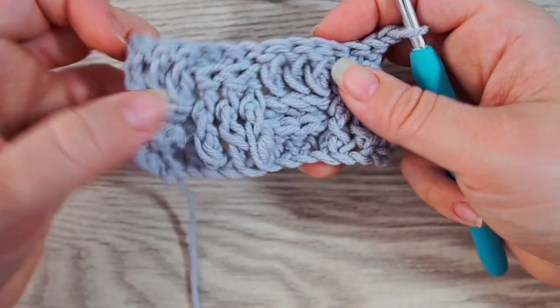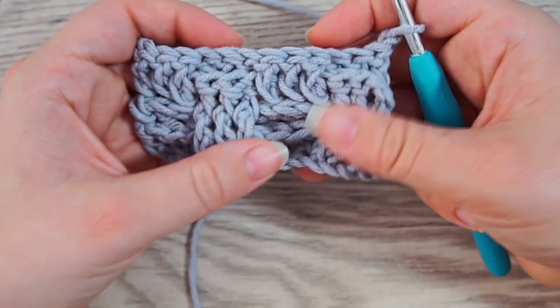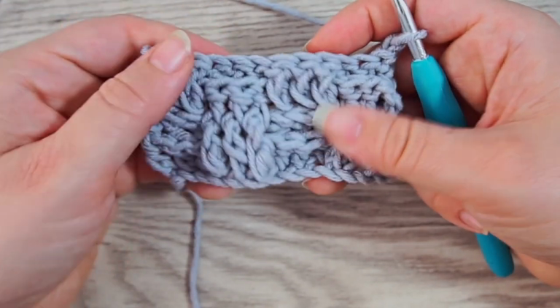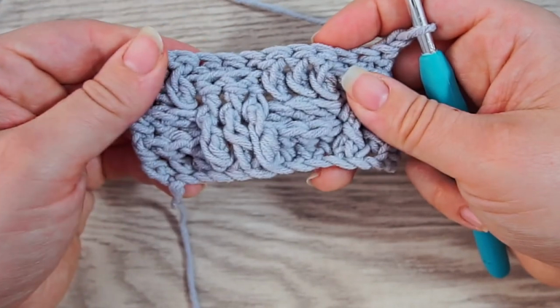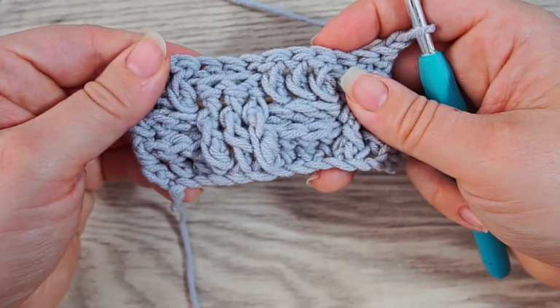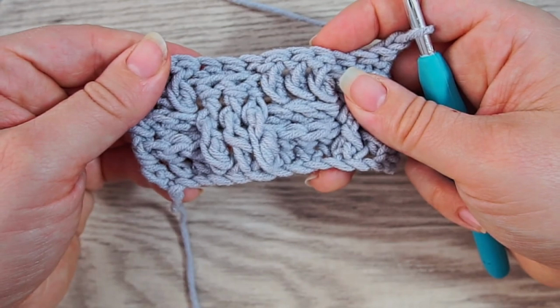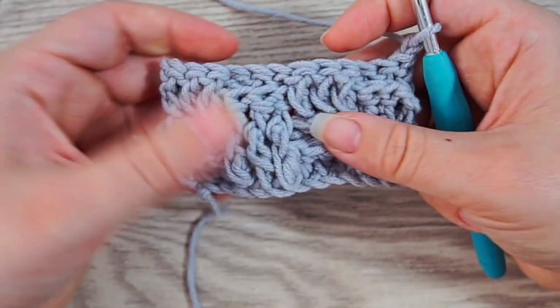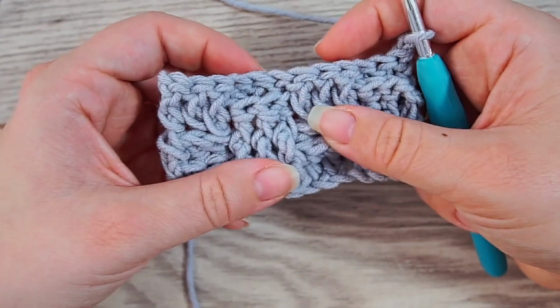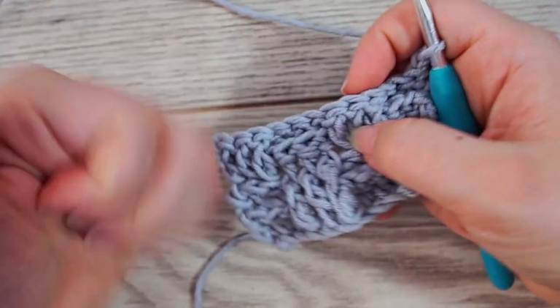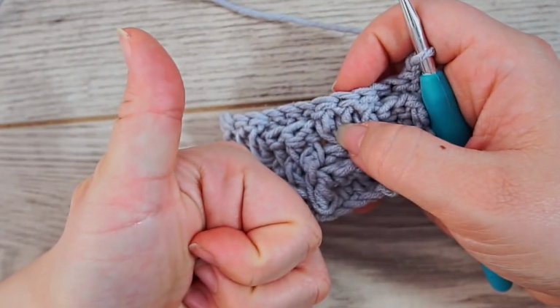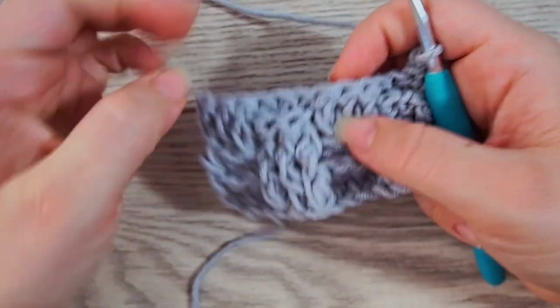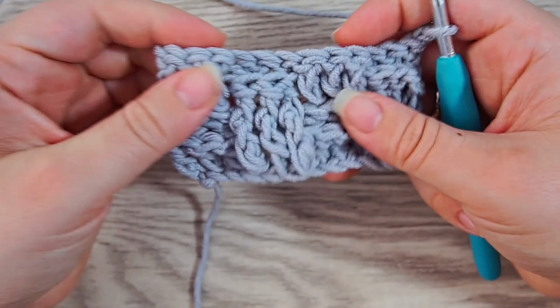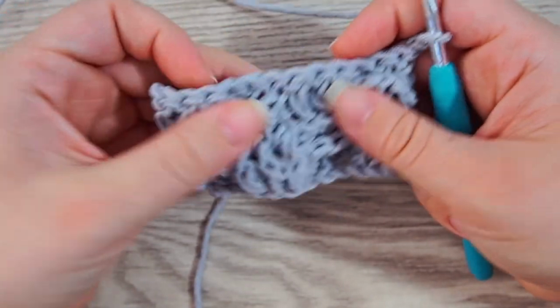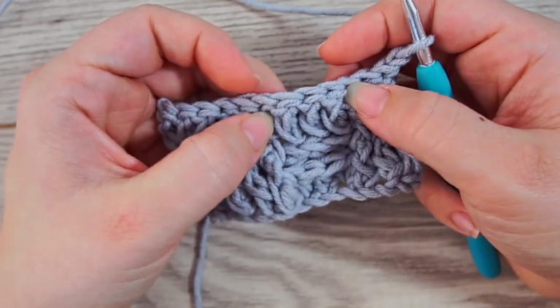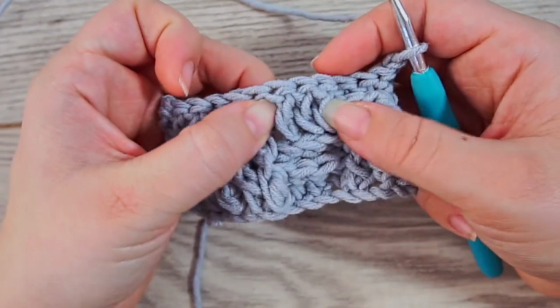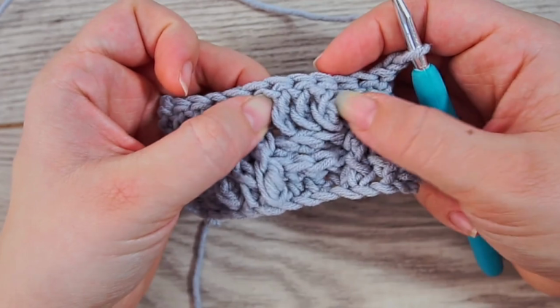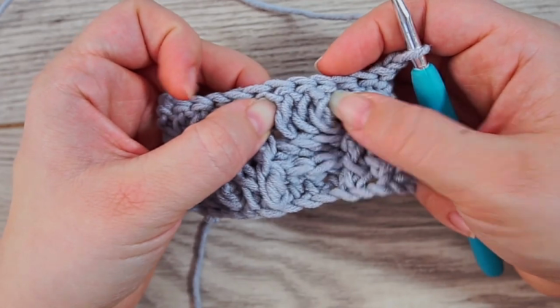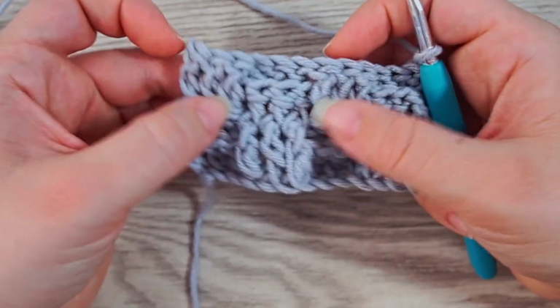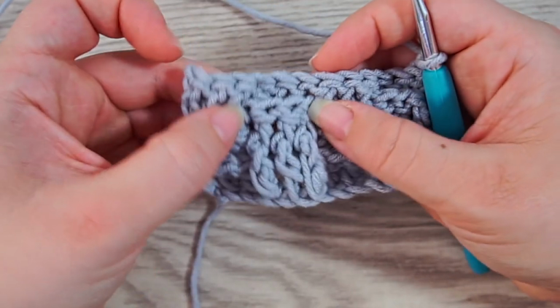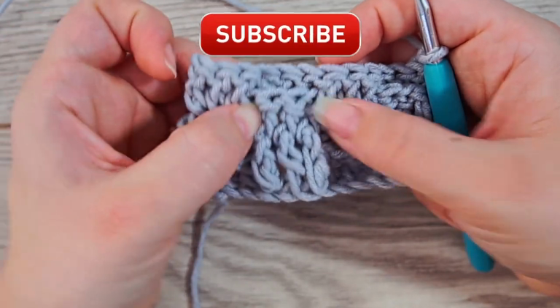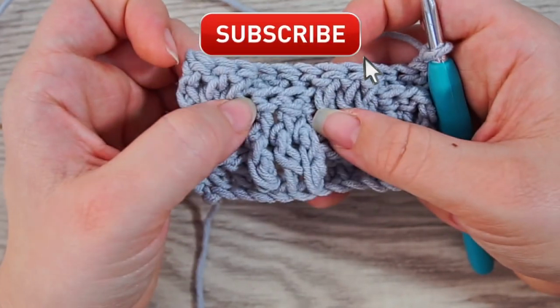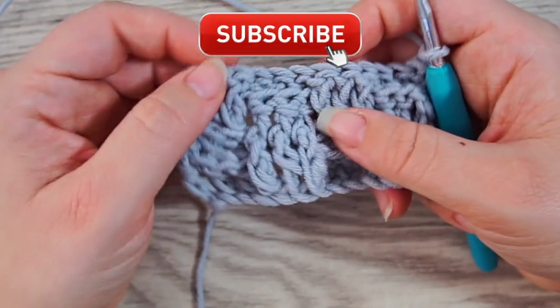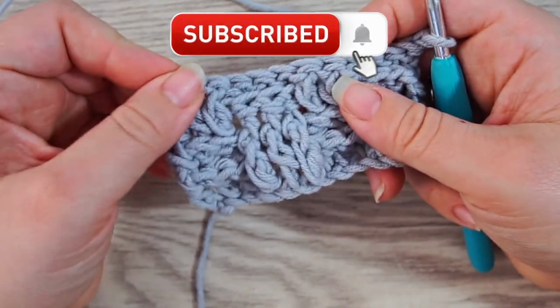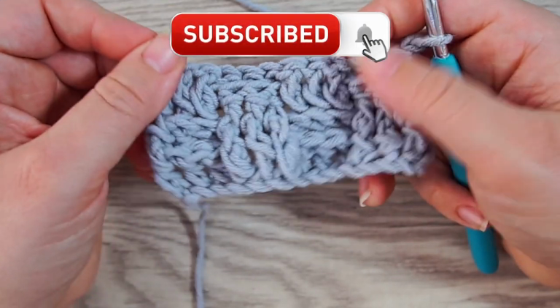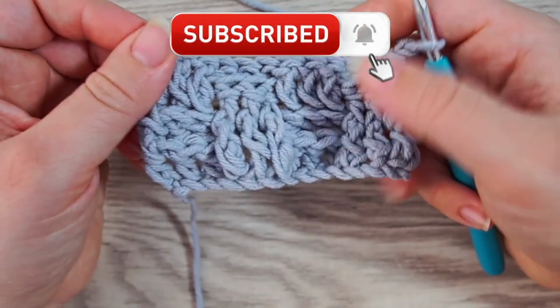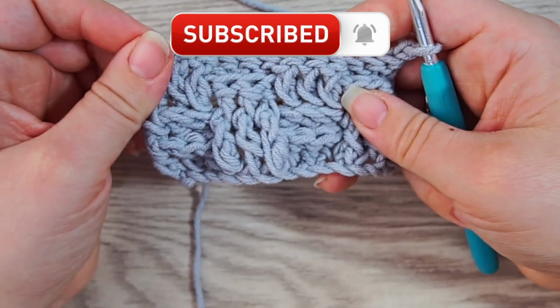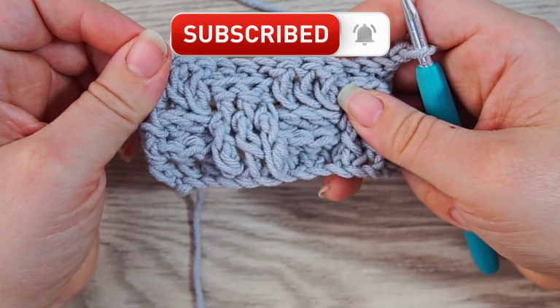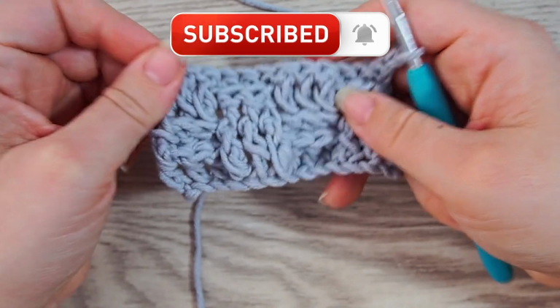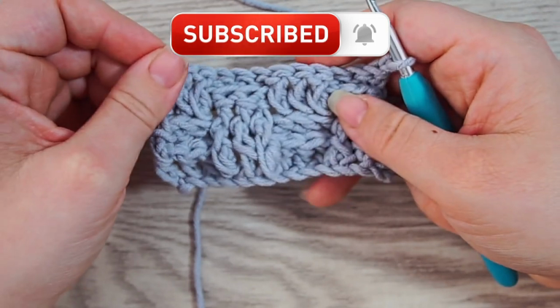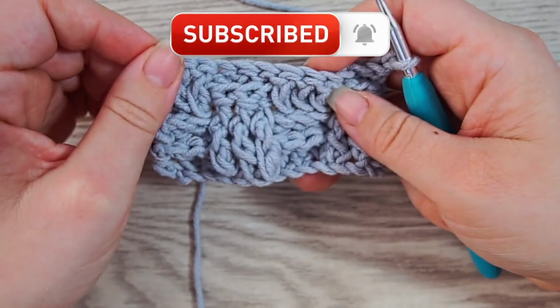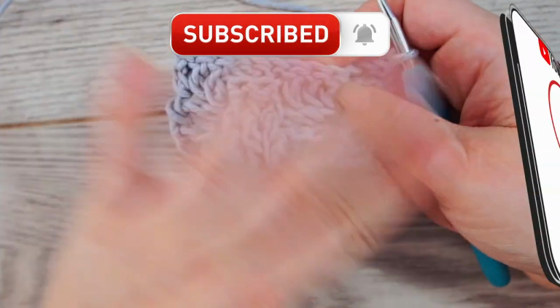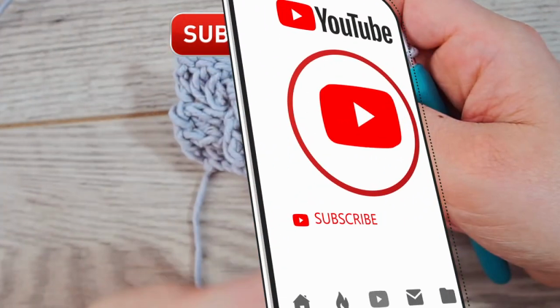I hope you found the tutorial easy to follow. If you did, please press thumbs up and subscribe to my channel if you want to see all my other stitches and crochet projects. Until next week, I hope to see you again — bye!